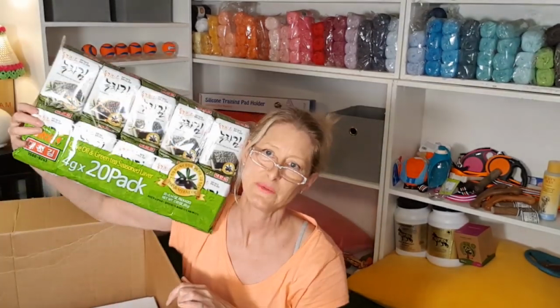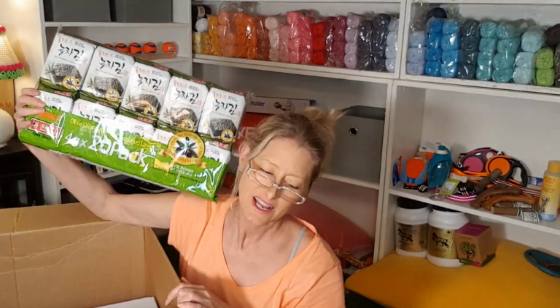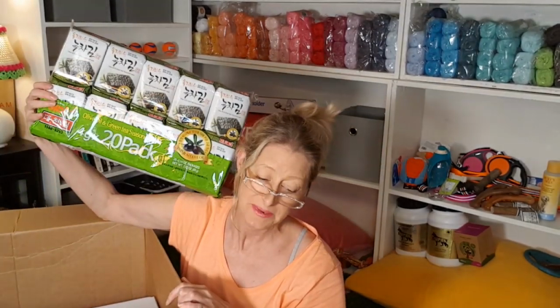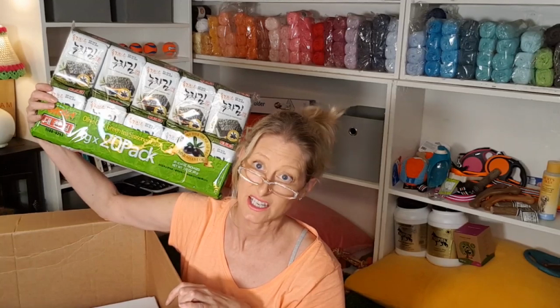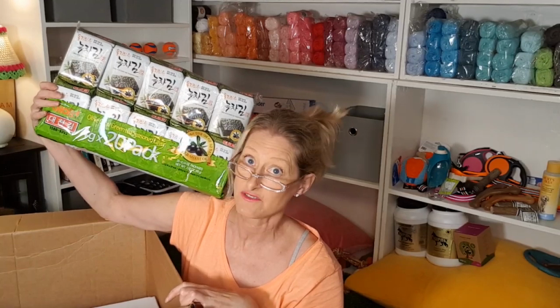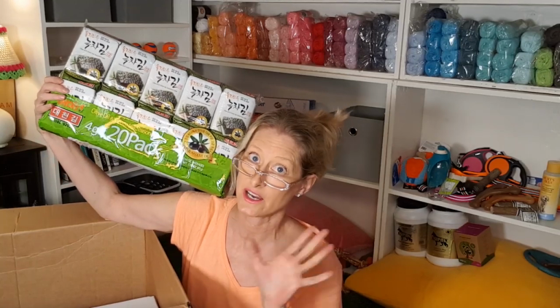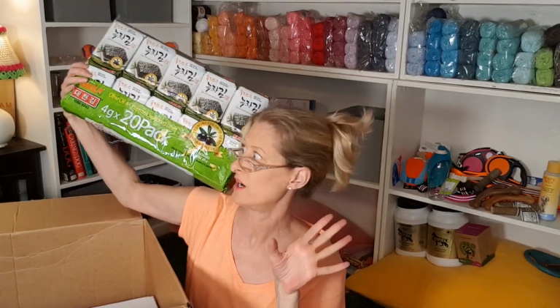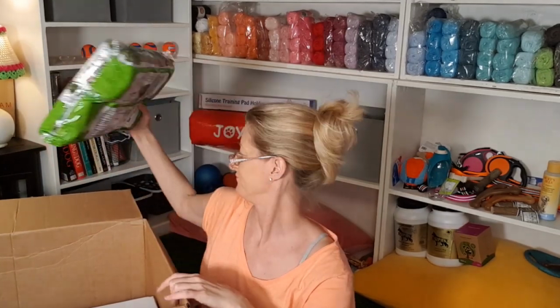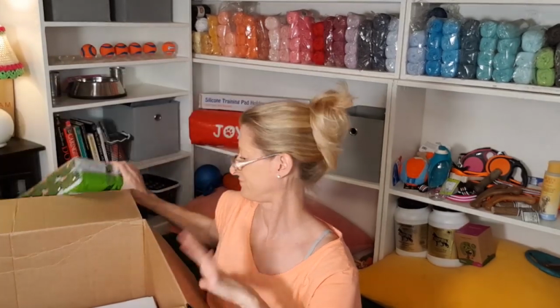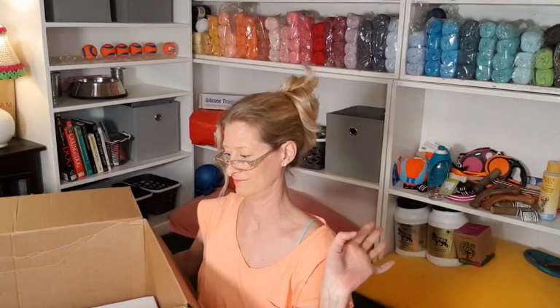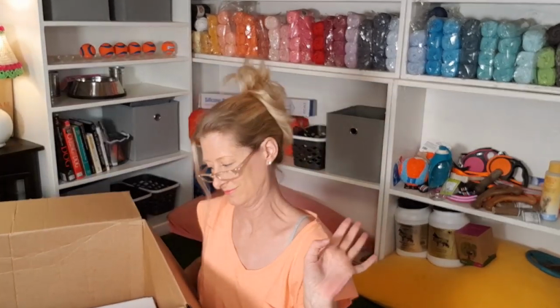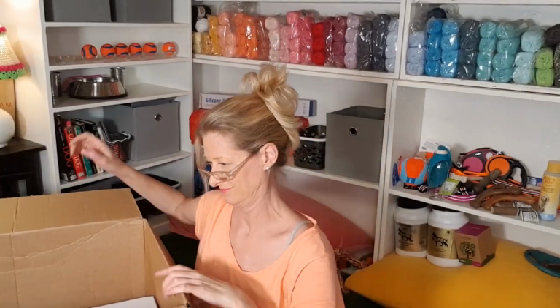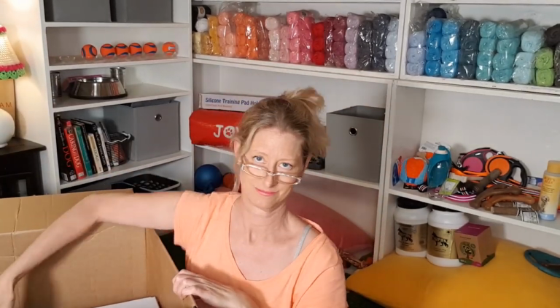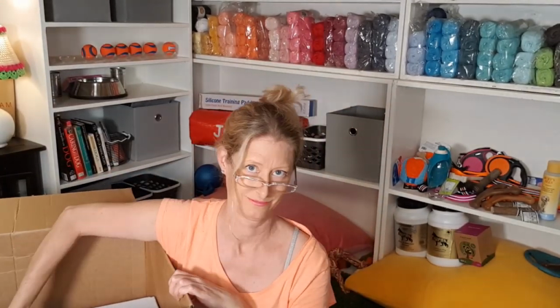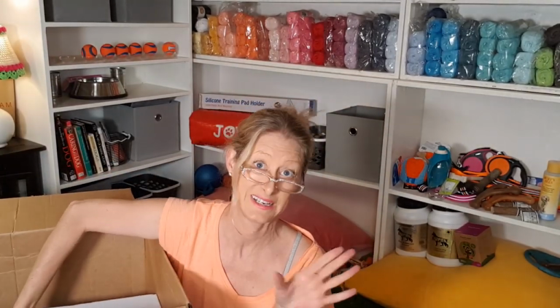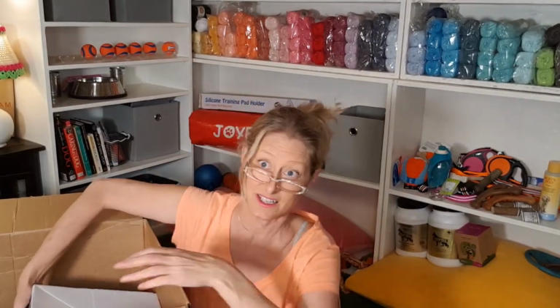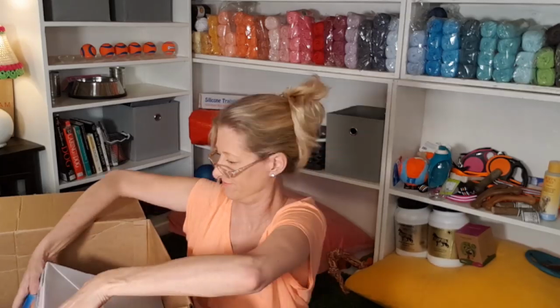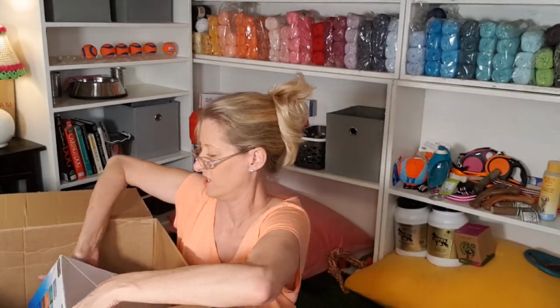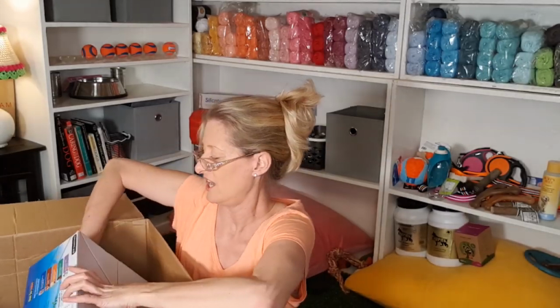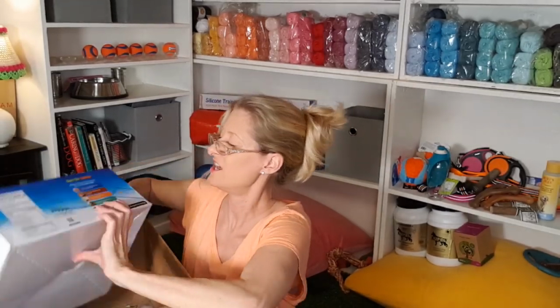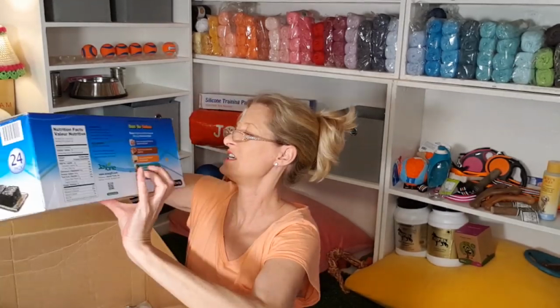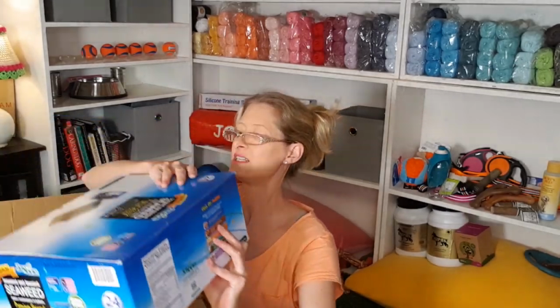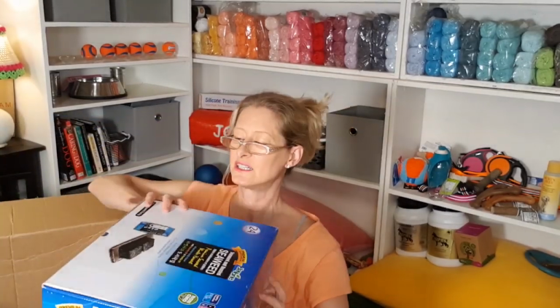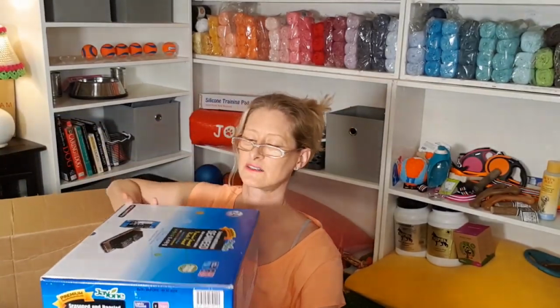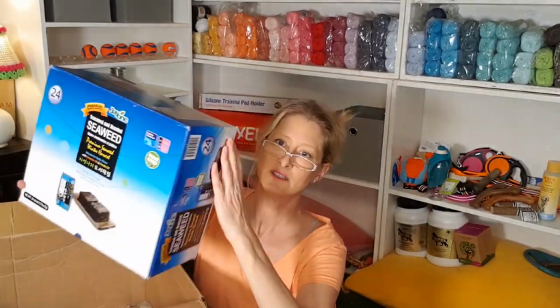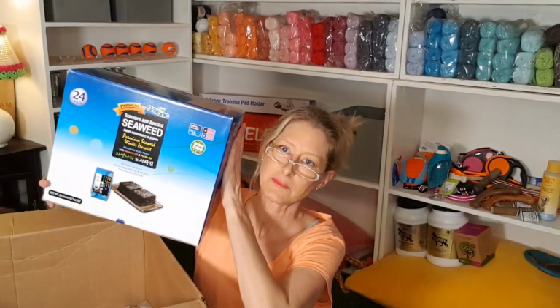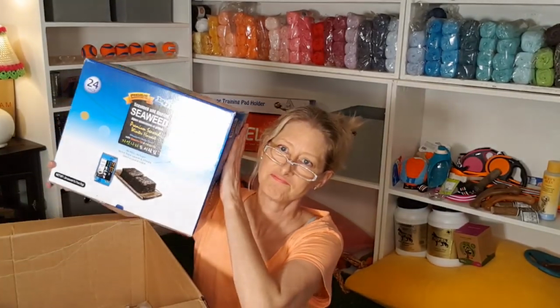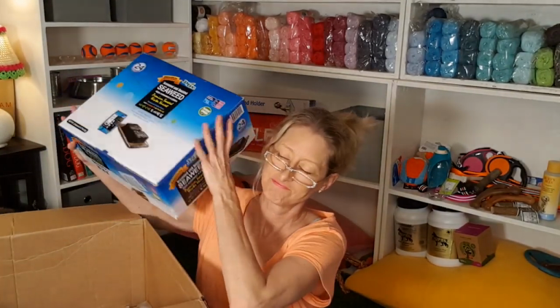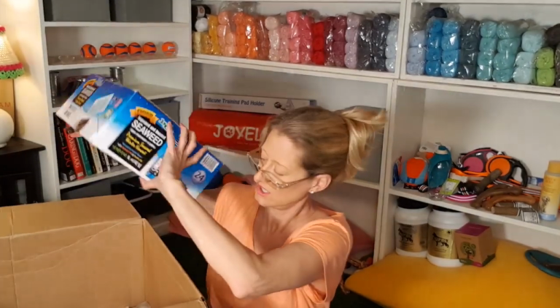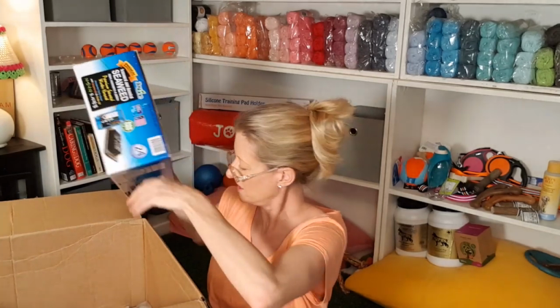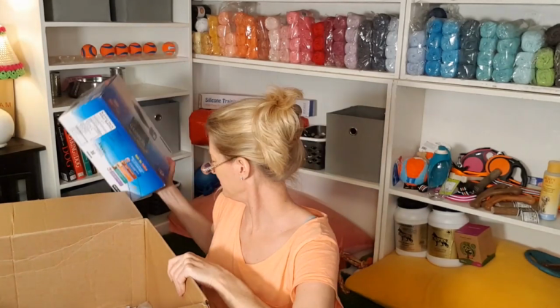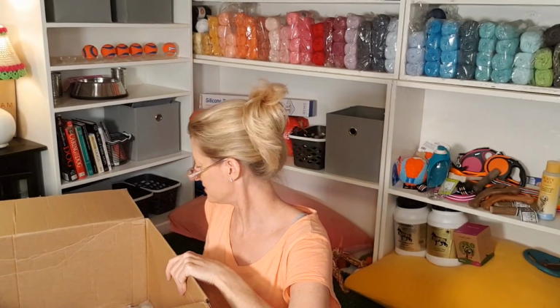Seaweed snack for my son — he loves them. And another seaweed snack for my son. He loves them and he eats them.